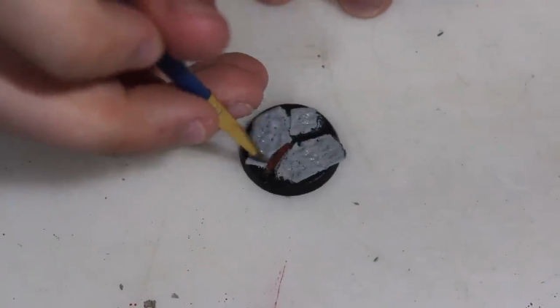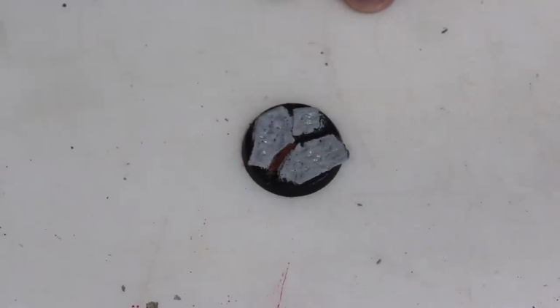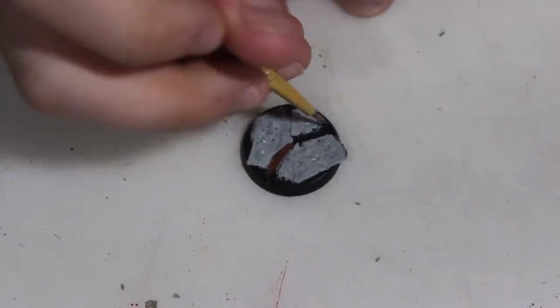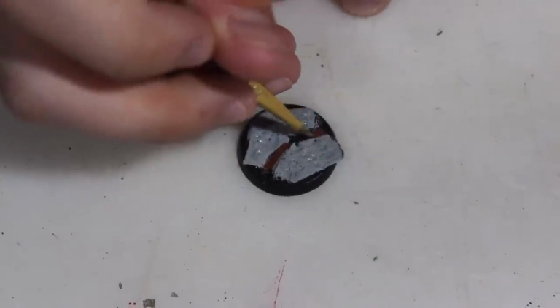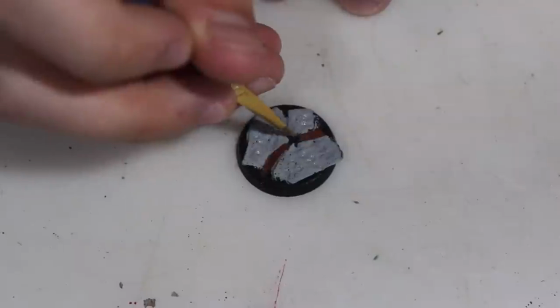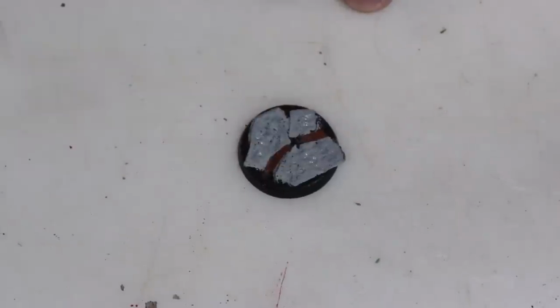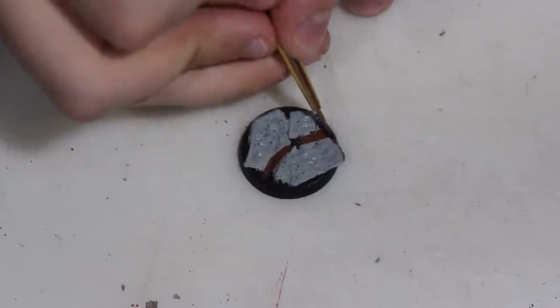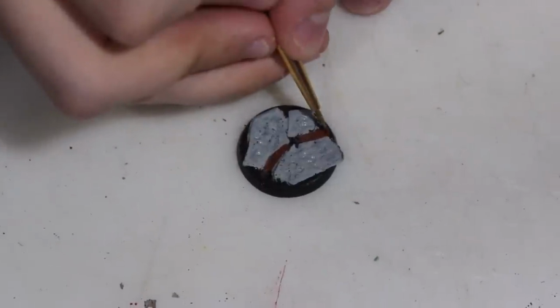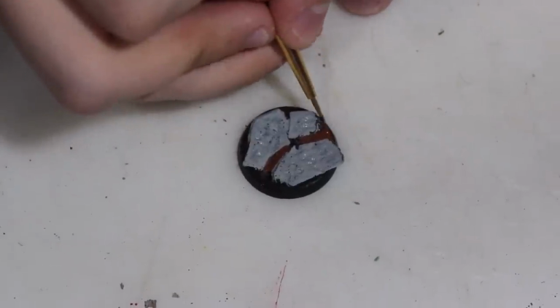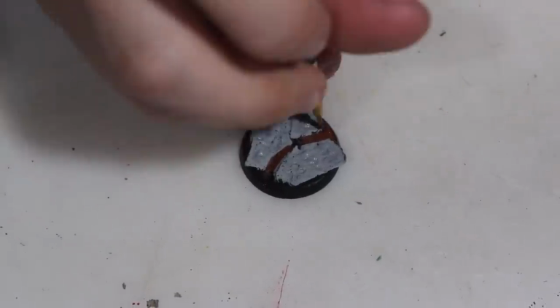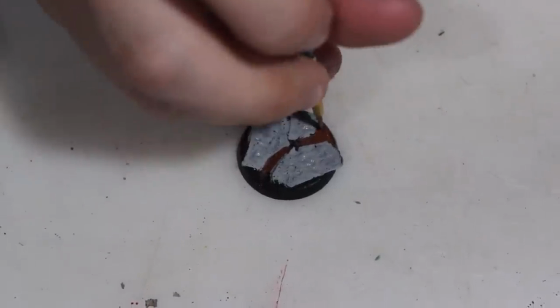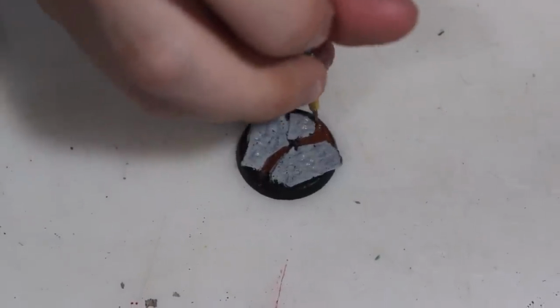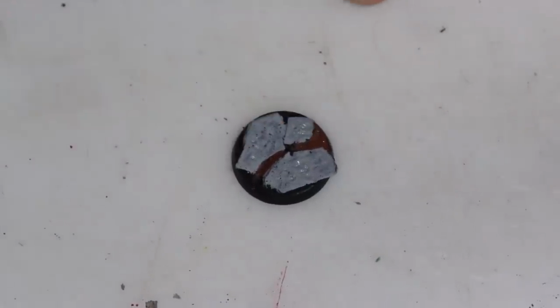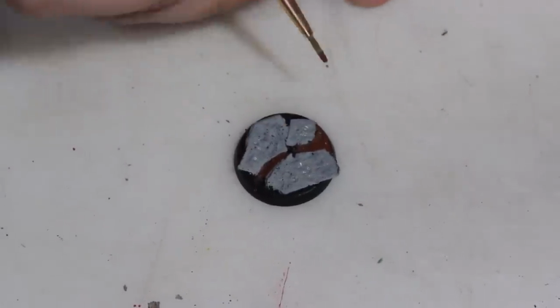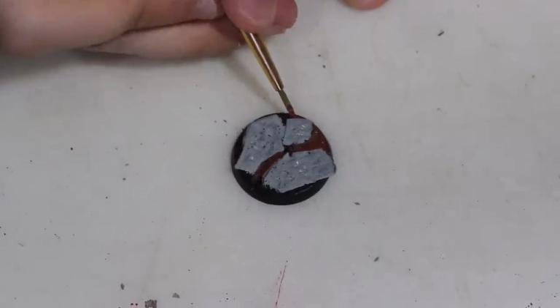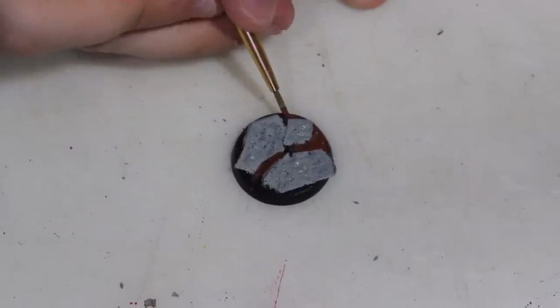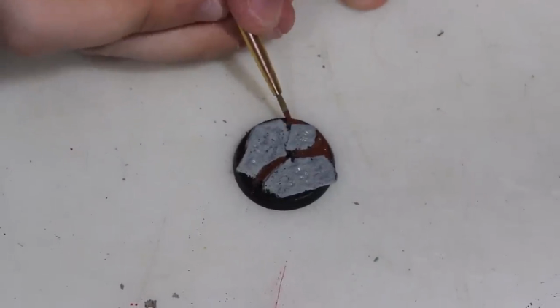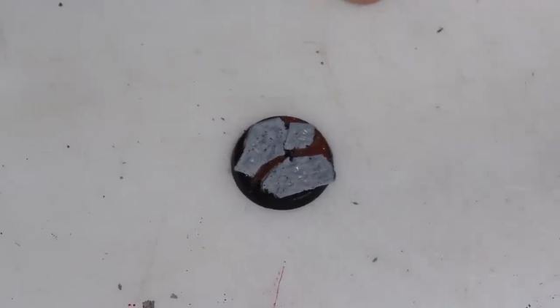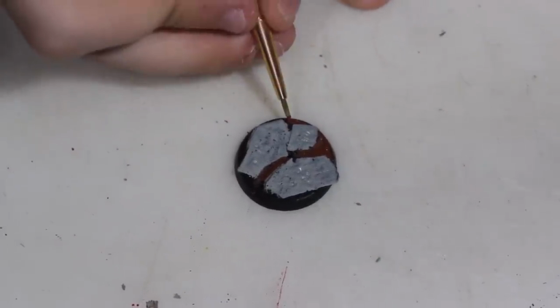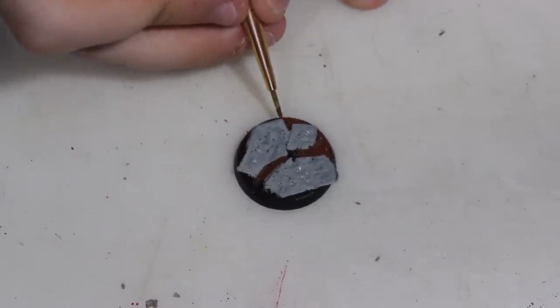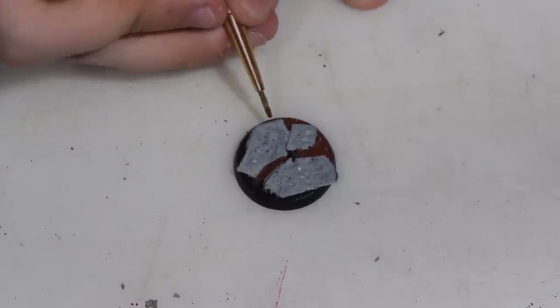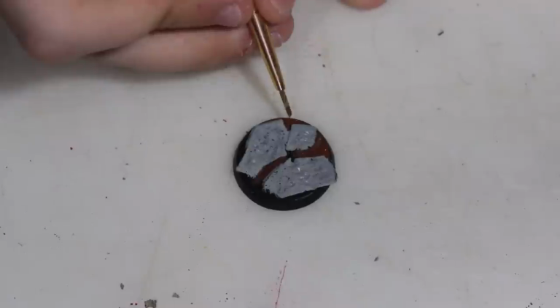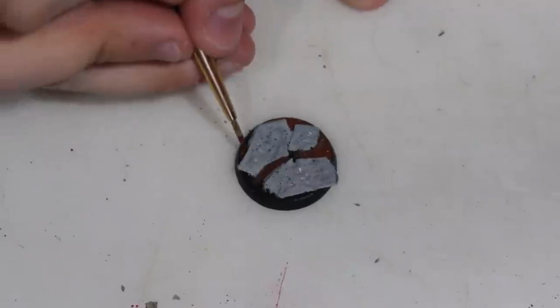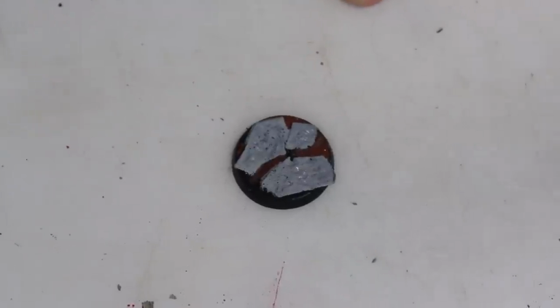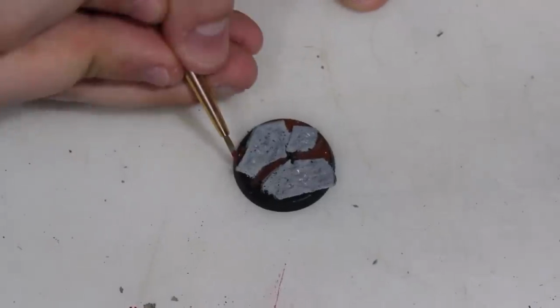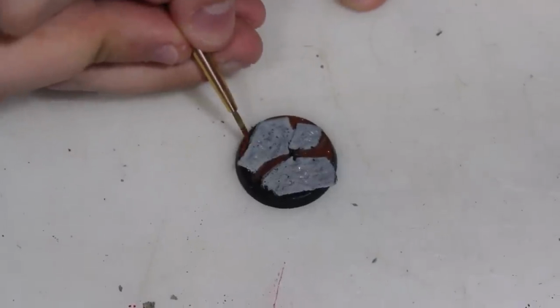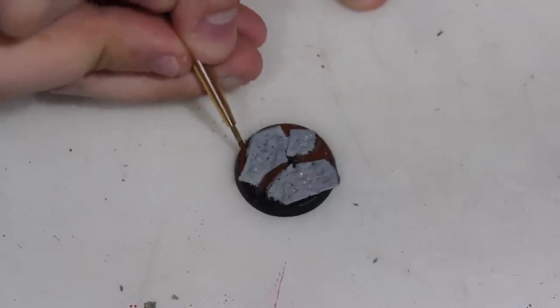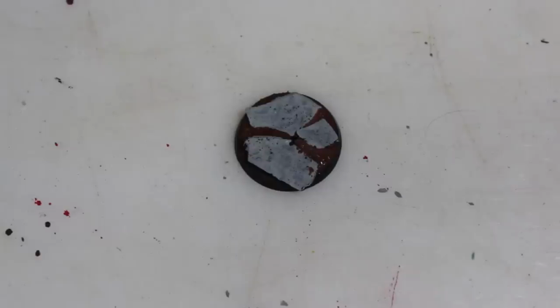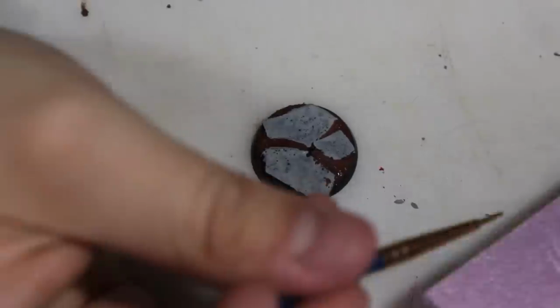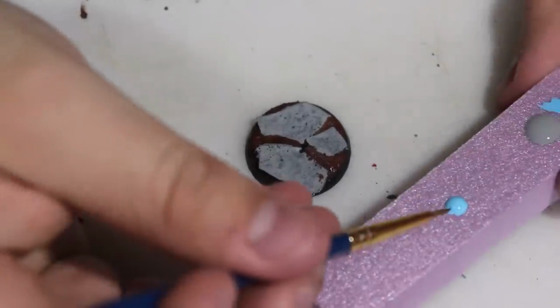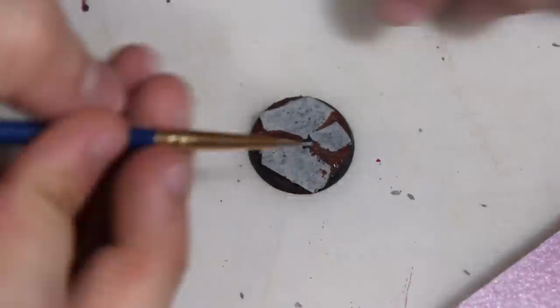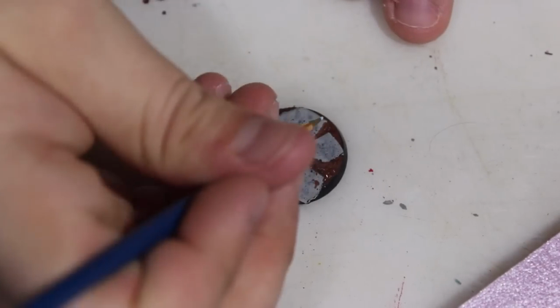You see me add some brown to the dirt around the slabs, but of course this is space wolves, so if you want to go with white, definitely go with white because, you know, snow.